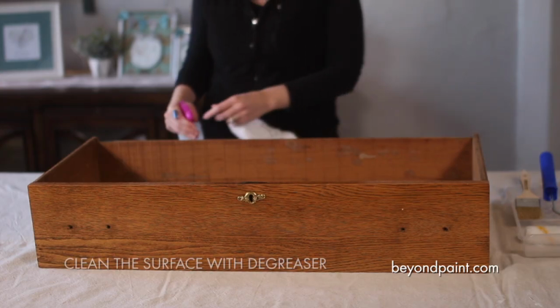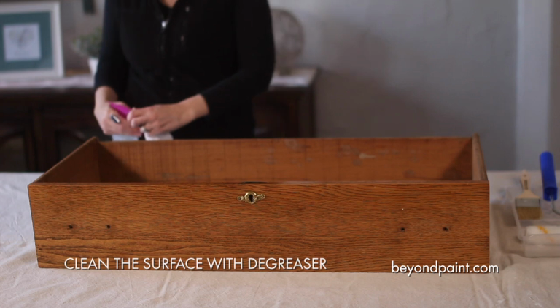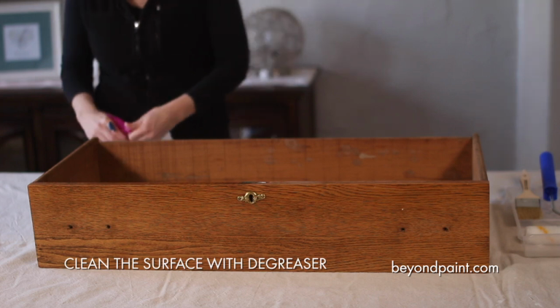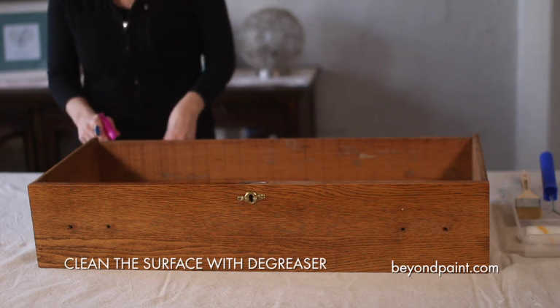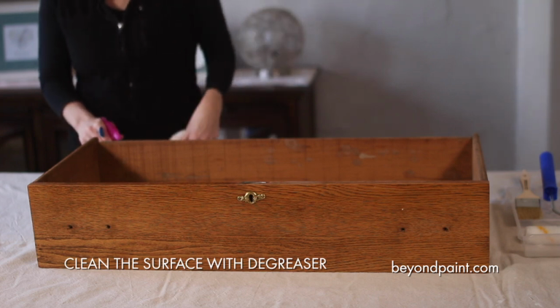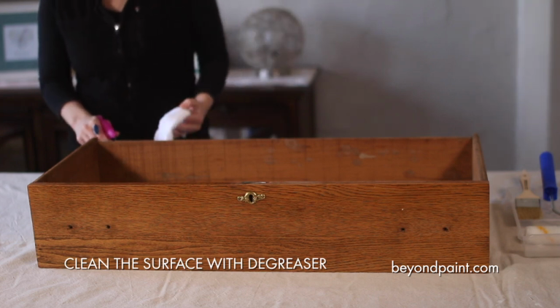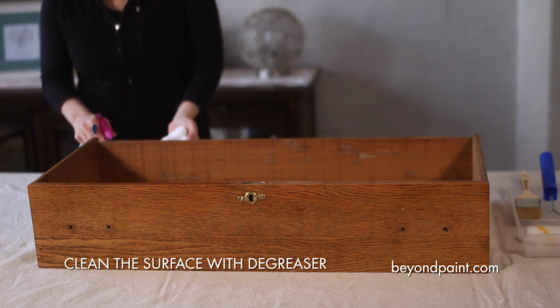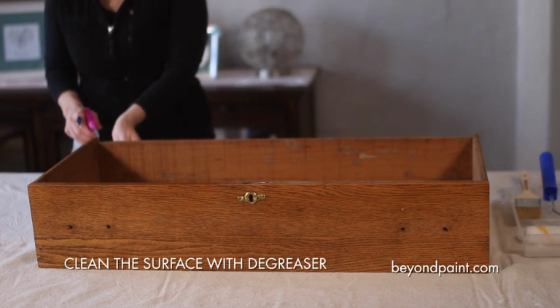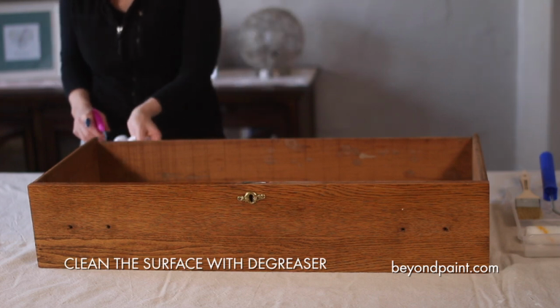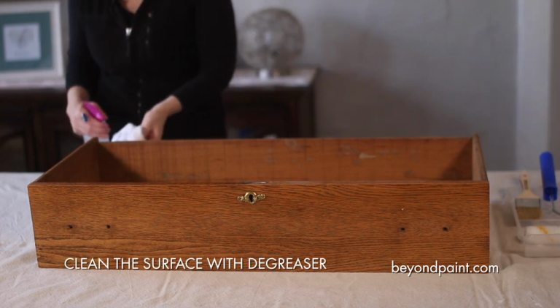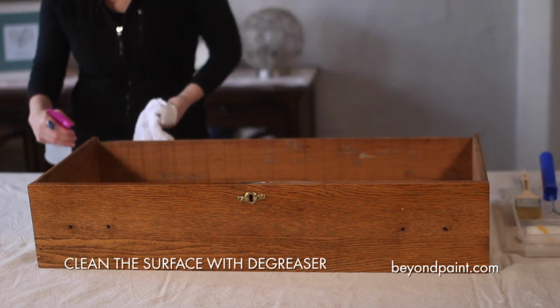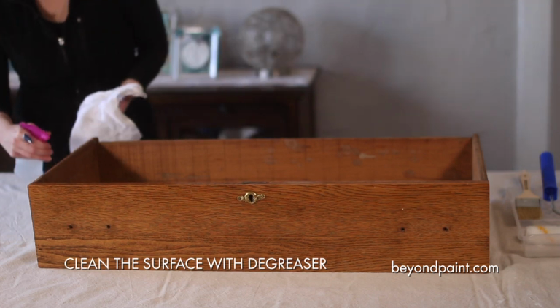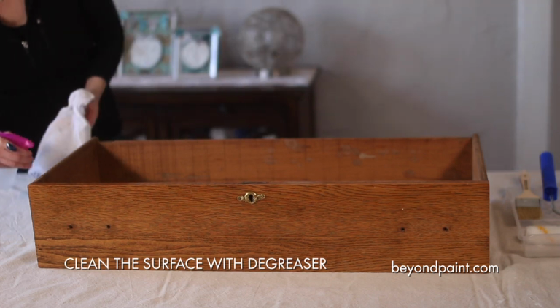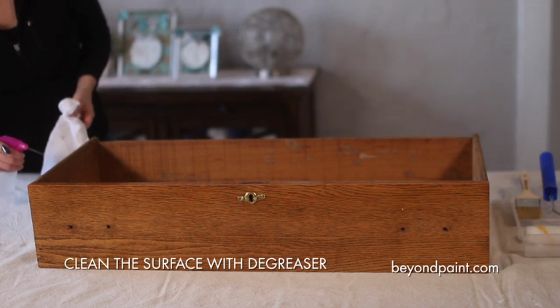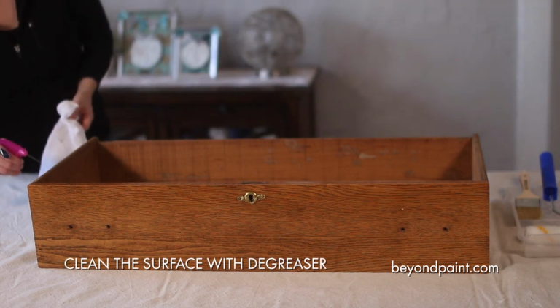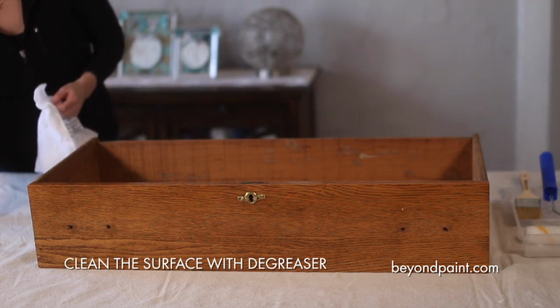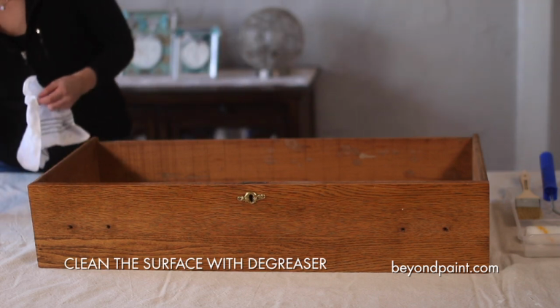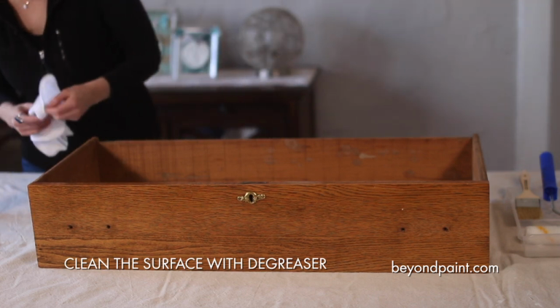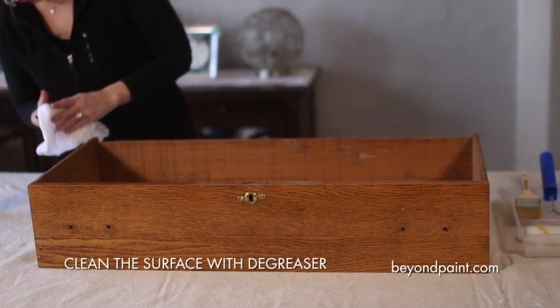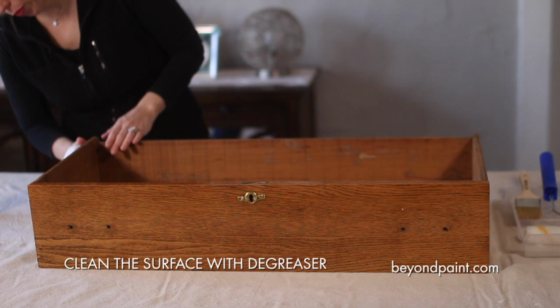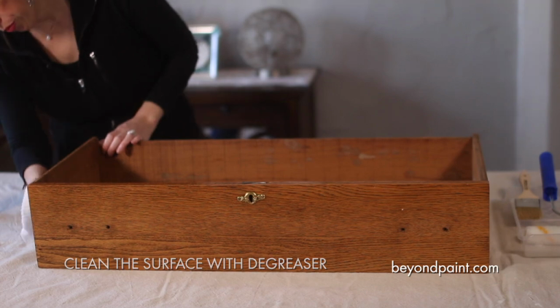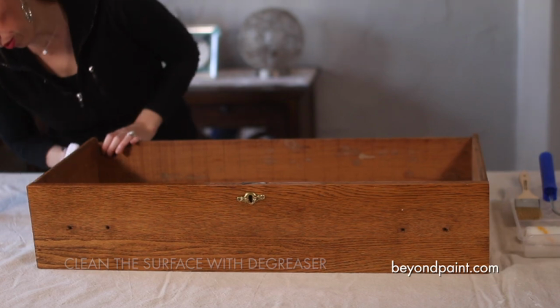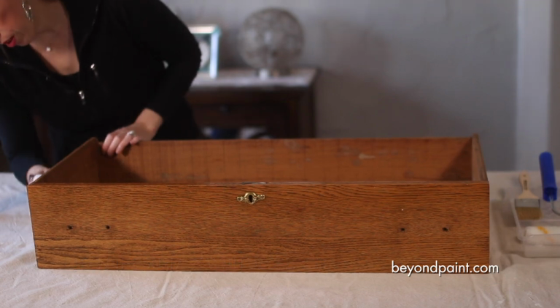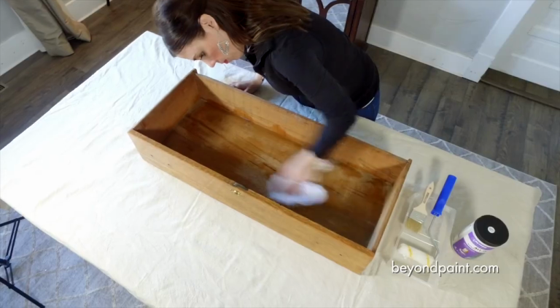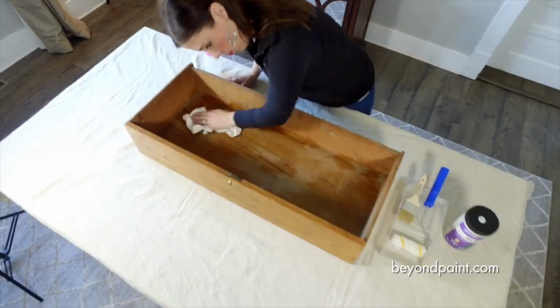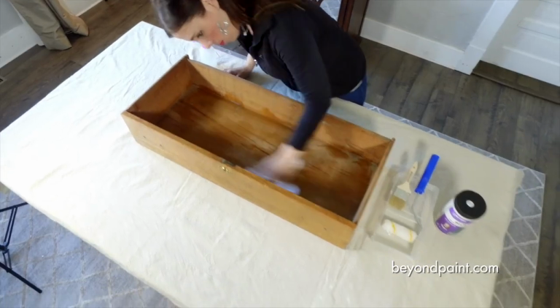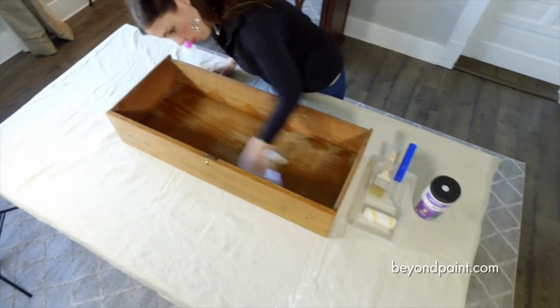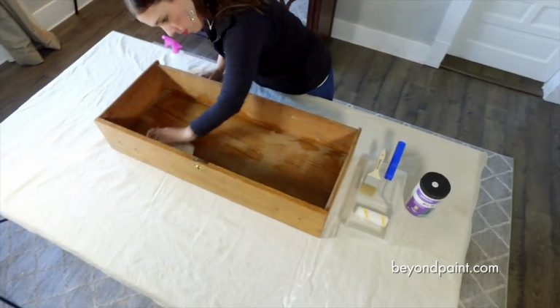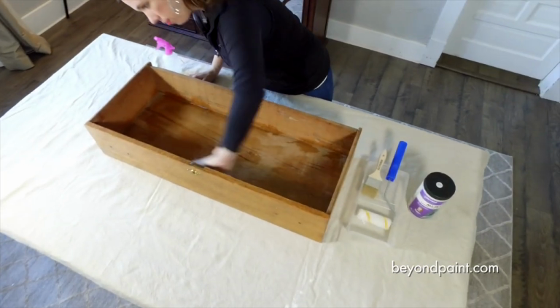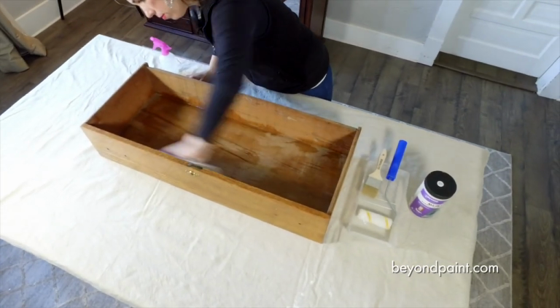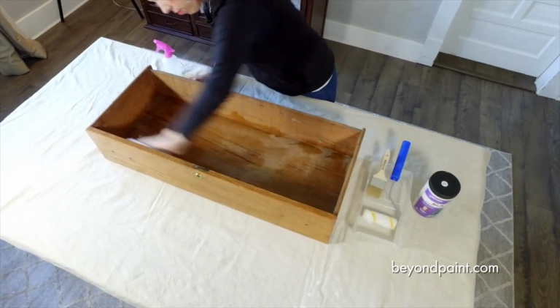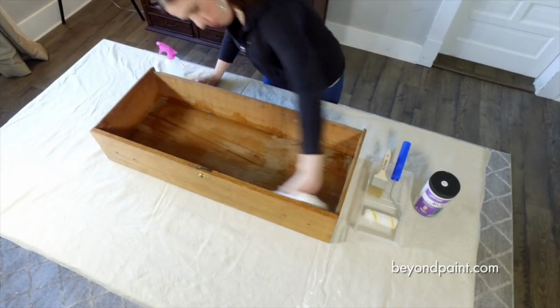To start off we need to clean the piece first to ensure that the surface is free of any dirt and oils. This is an important first step to help ensure that the paint bonds with the surface well.